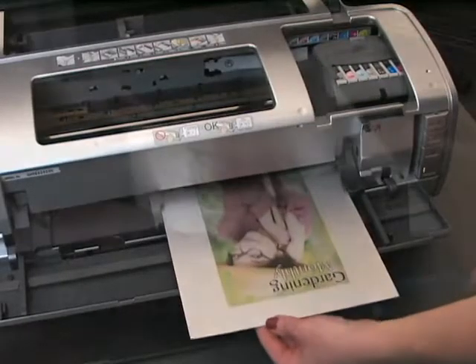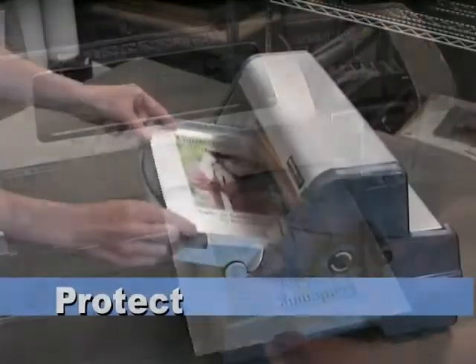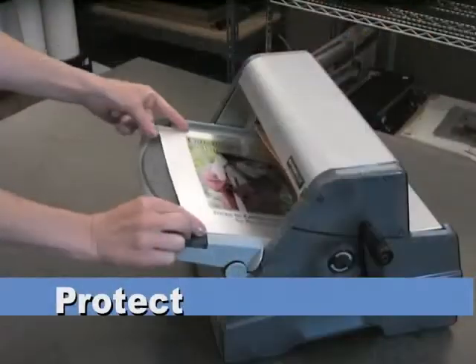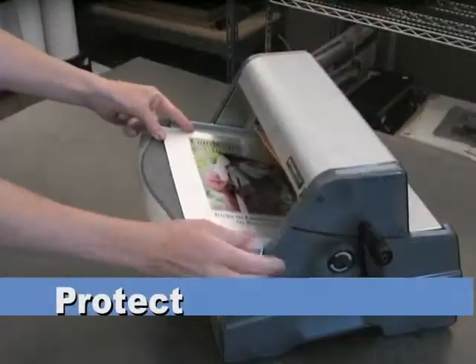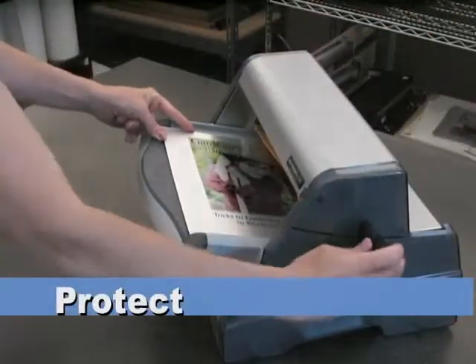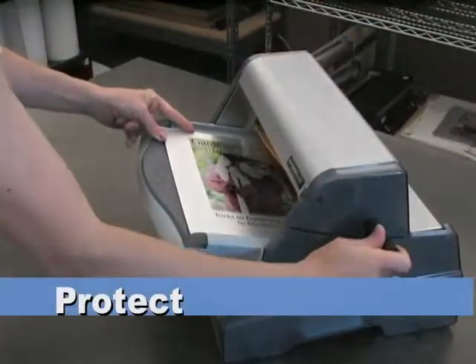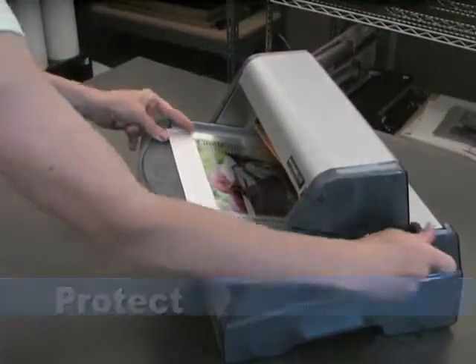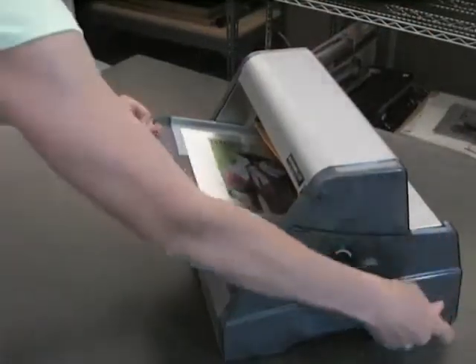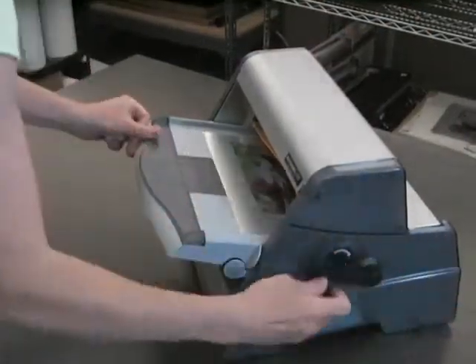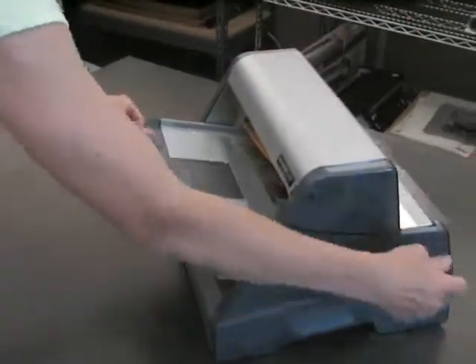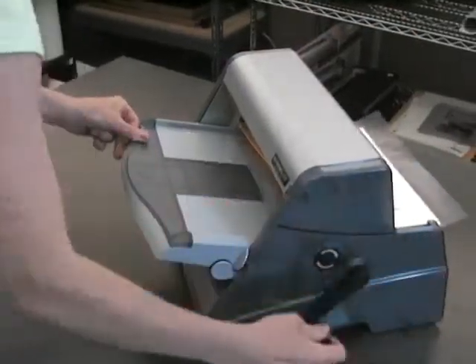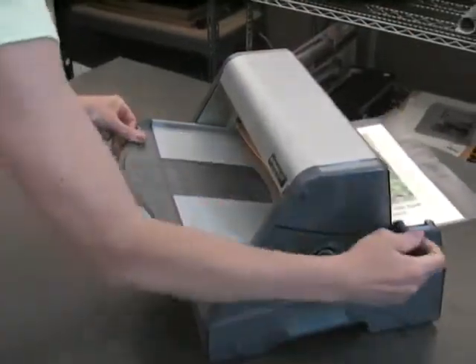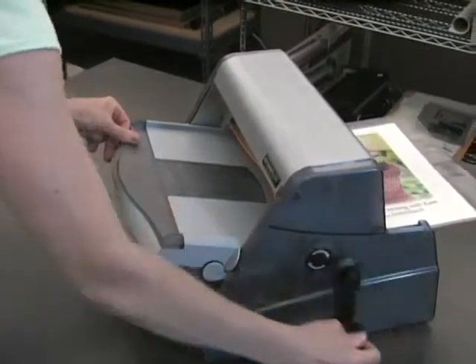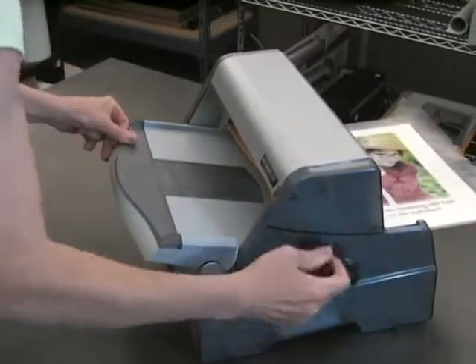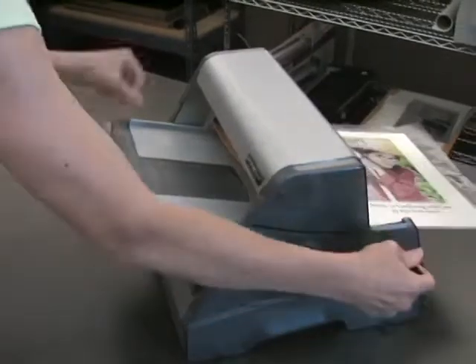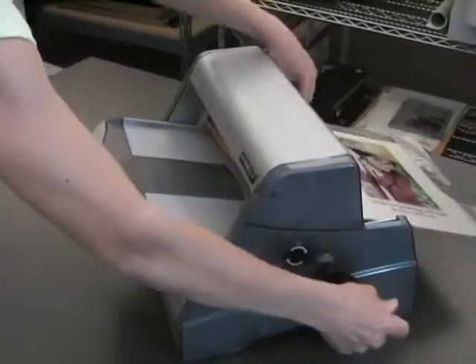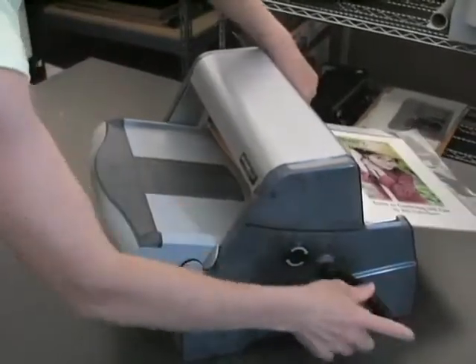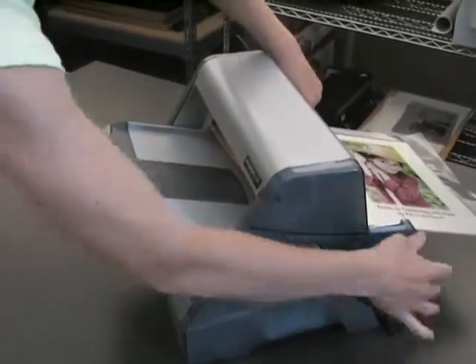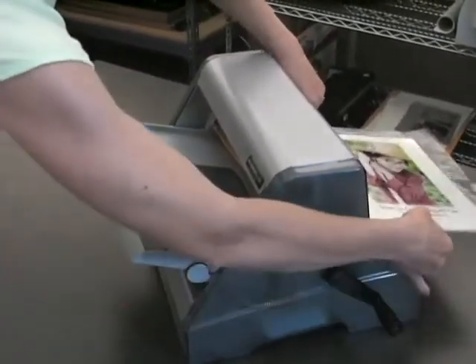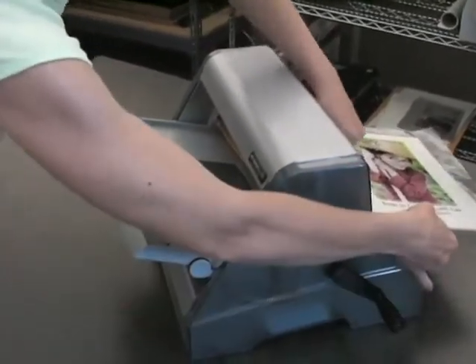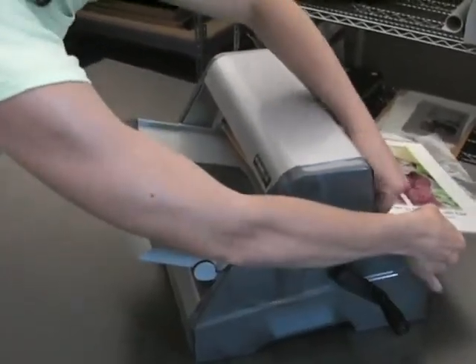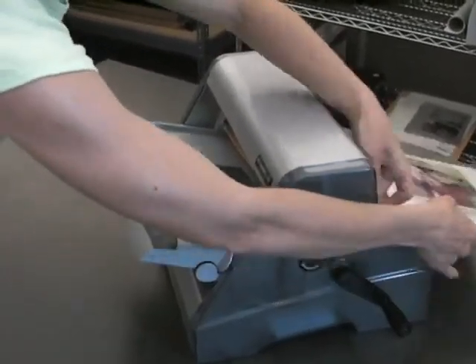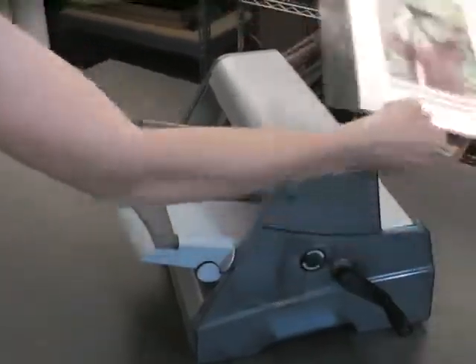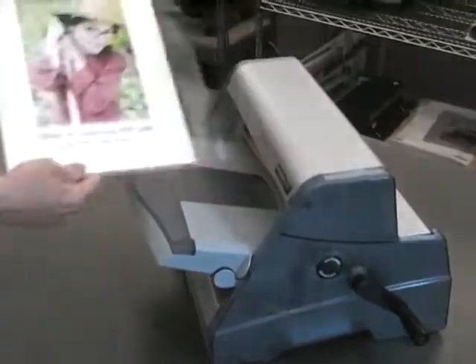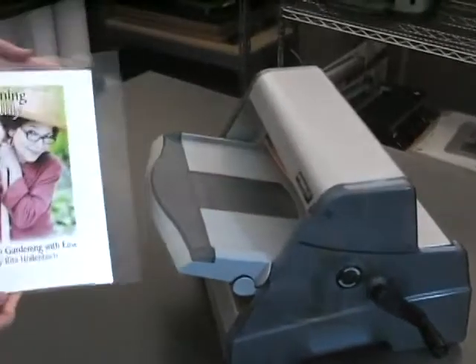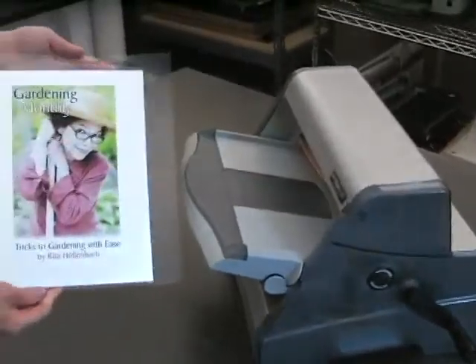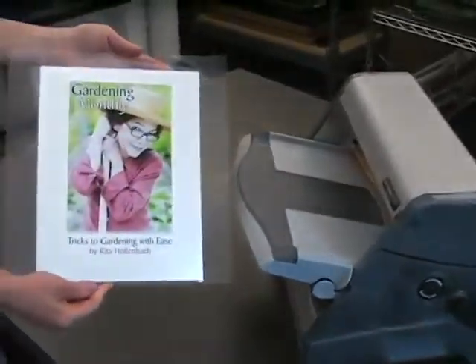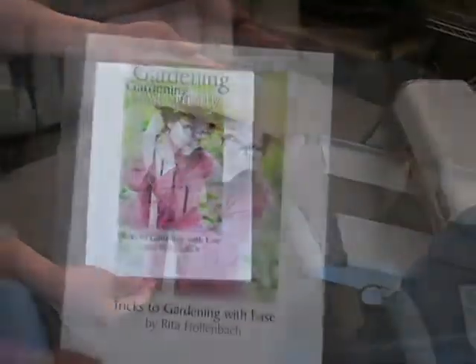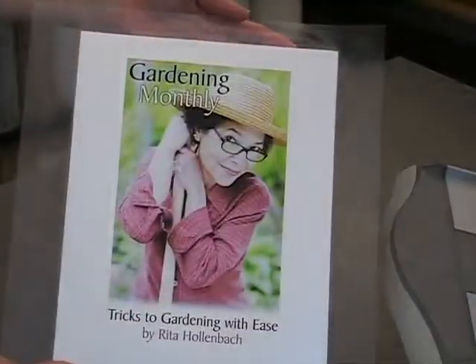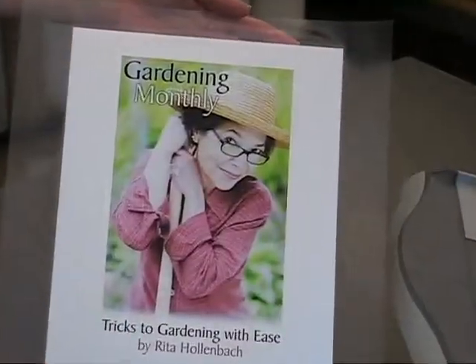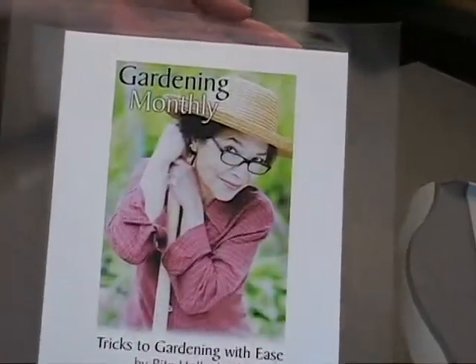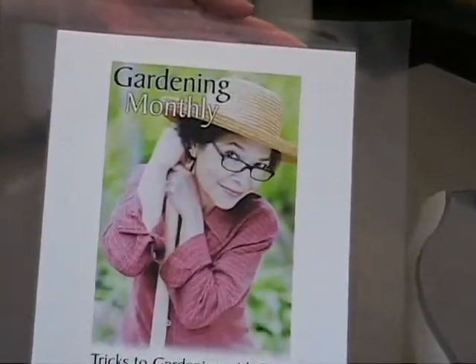Now, for increased durability, apply a sheet of laminate with the aid of a laminator or overcoat the aluminum with a protective spray. That's all there is to creating high-resolution, full-color images on aluminum. Your sheet is now ready for mounting or further fabrication if needed.